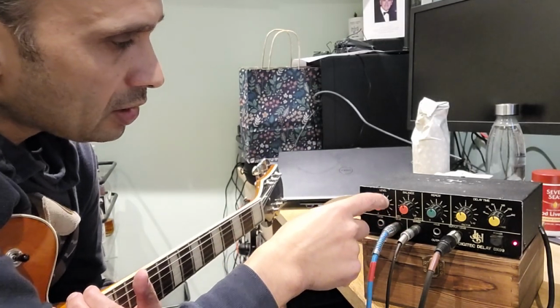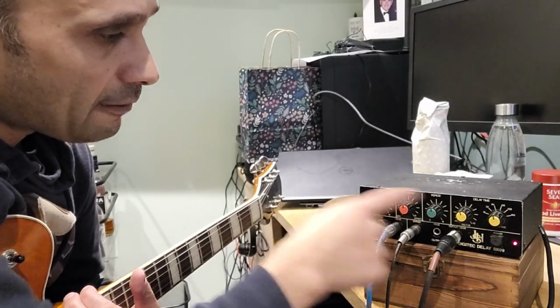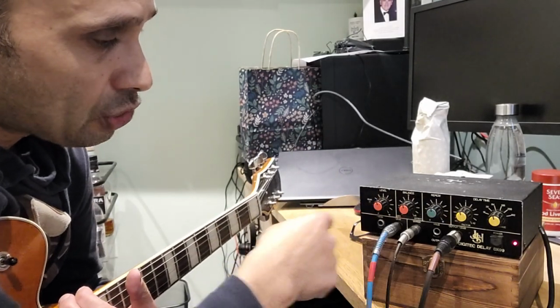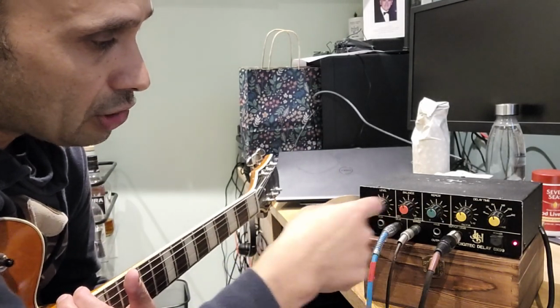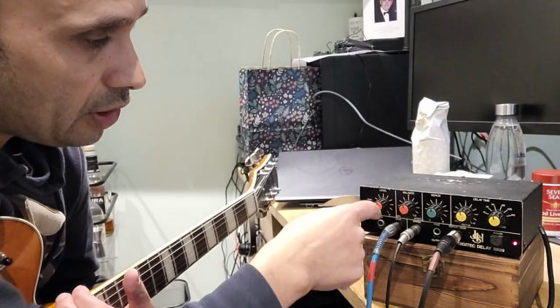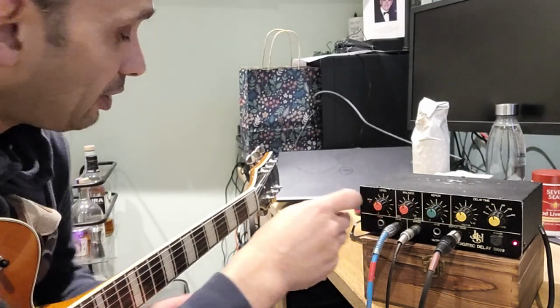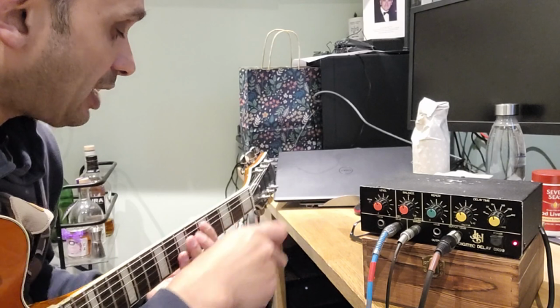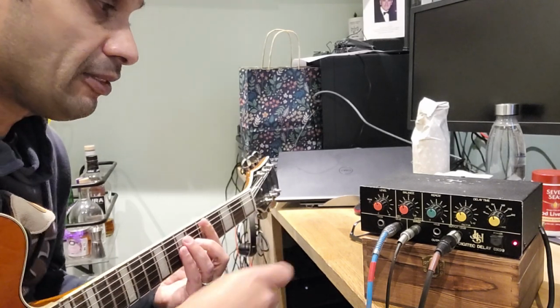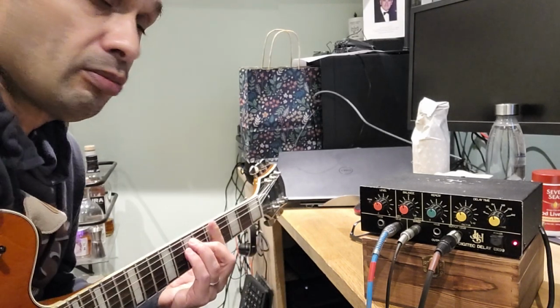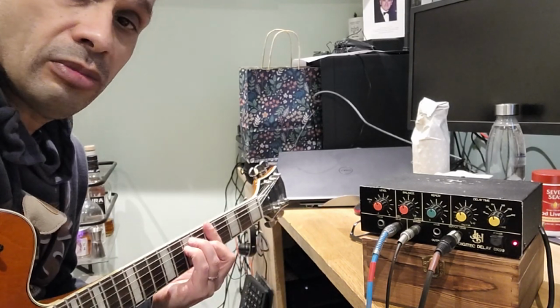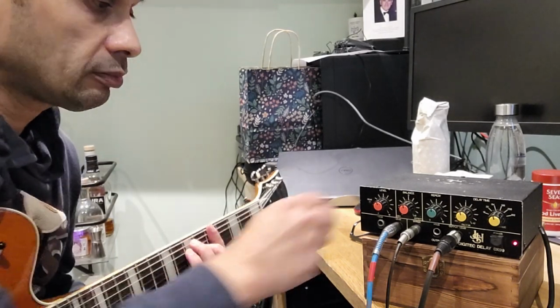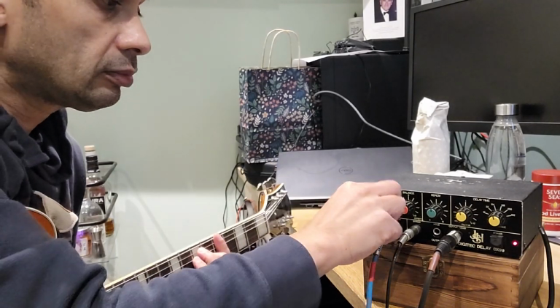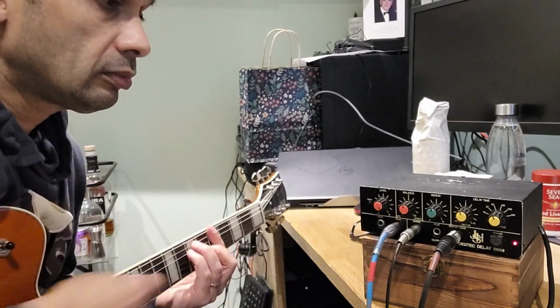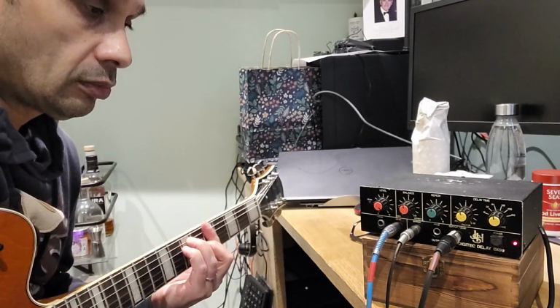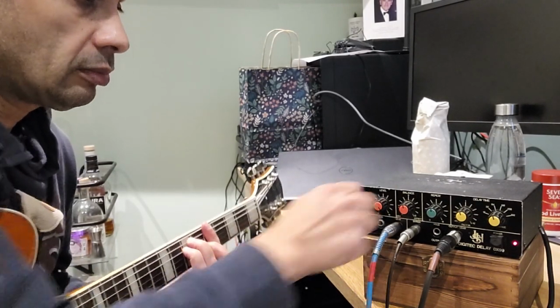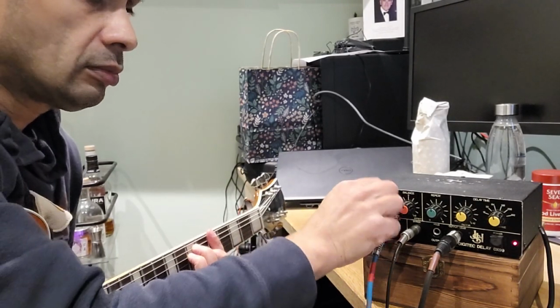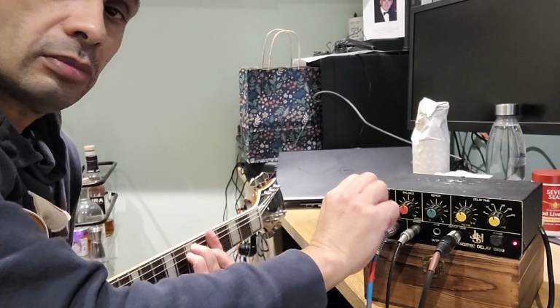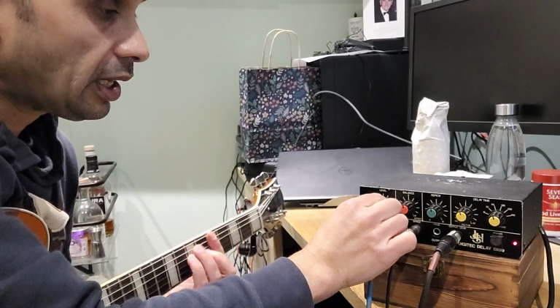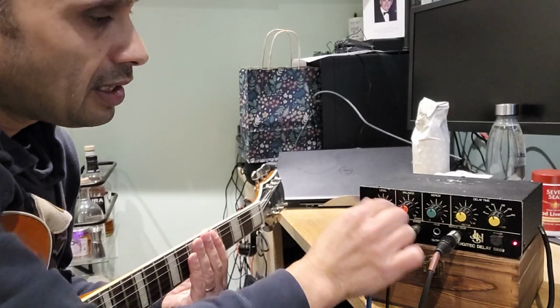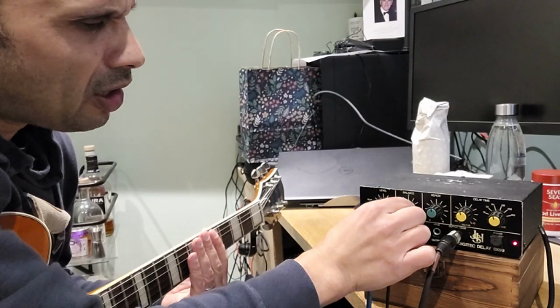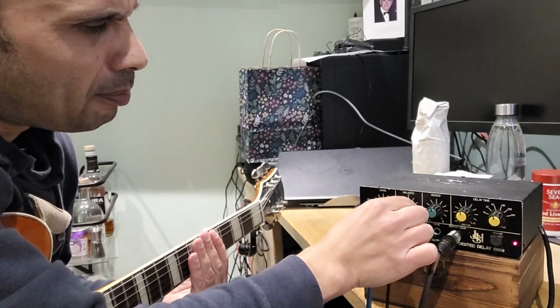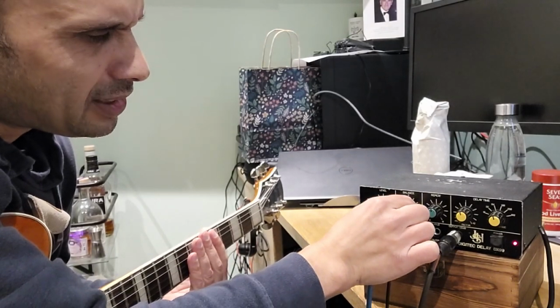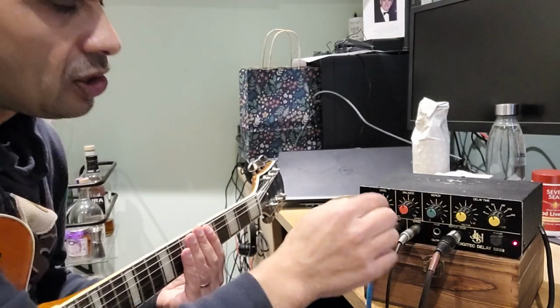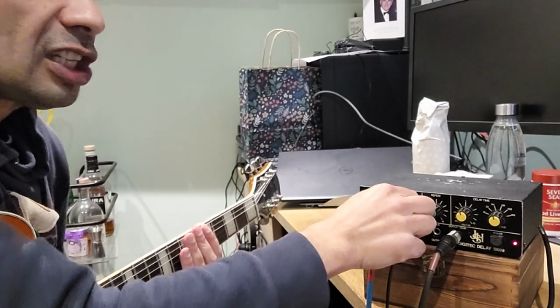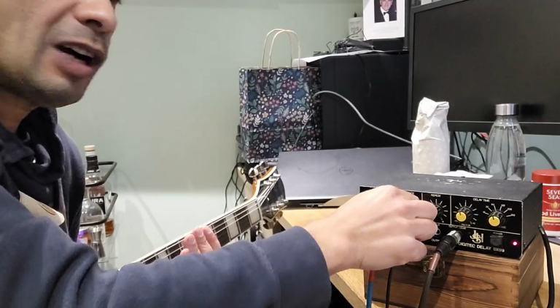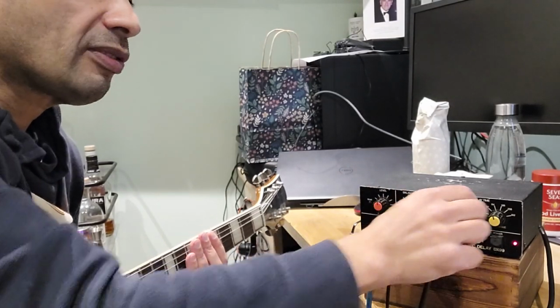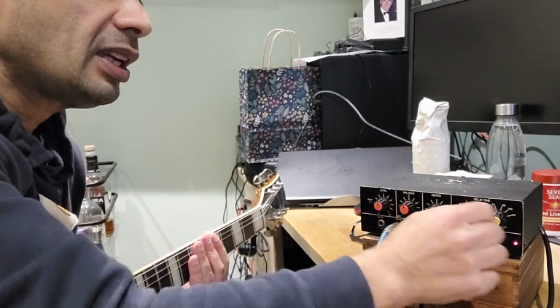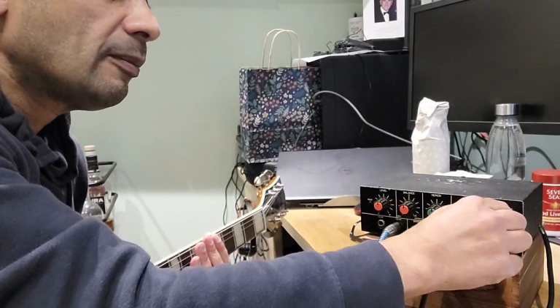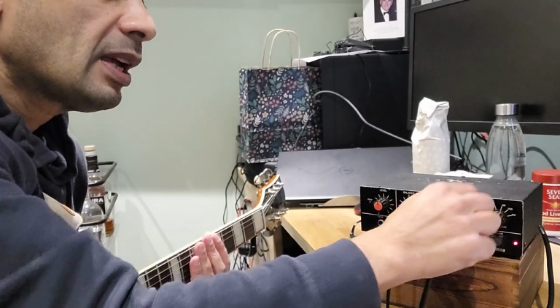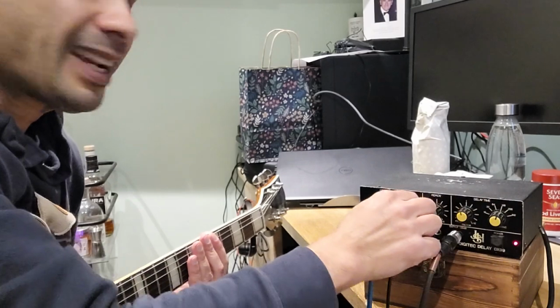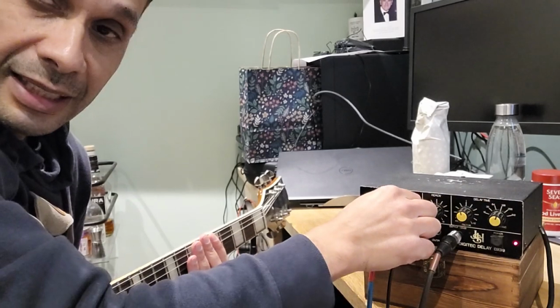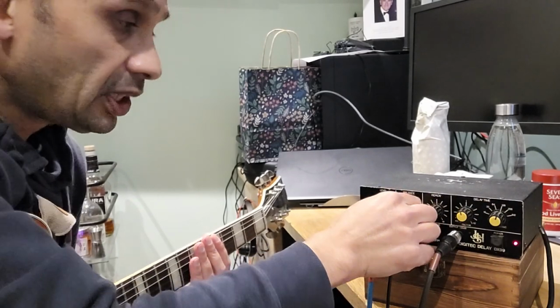So we've got five controls across the front. You've got level, which is basically your volume. You've got balance, so that determines how much of the affected sound you hear.